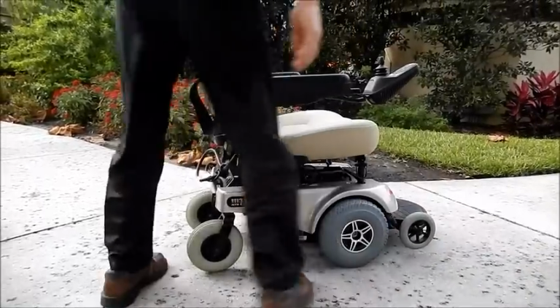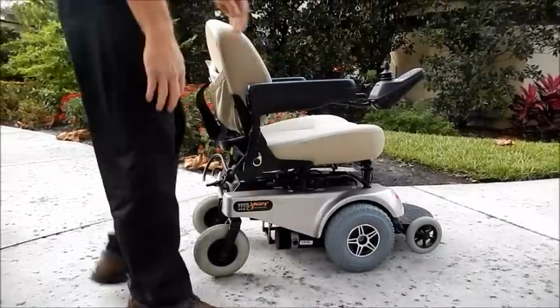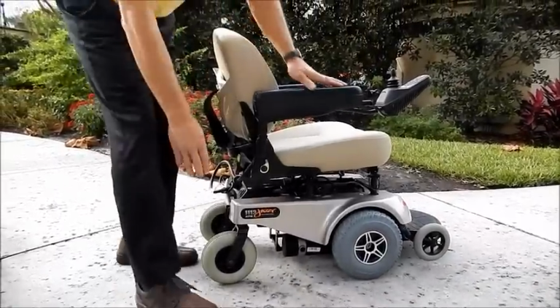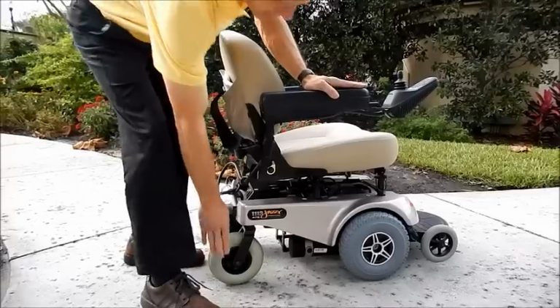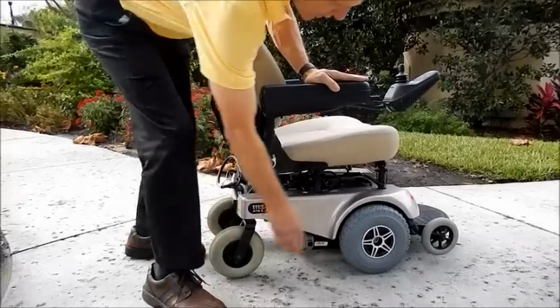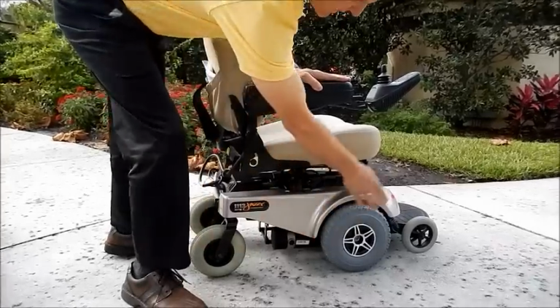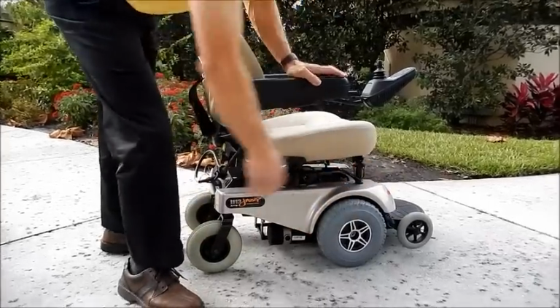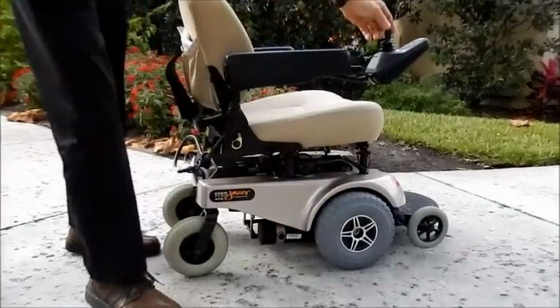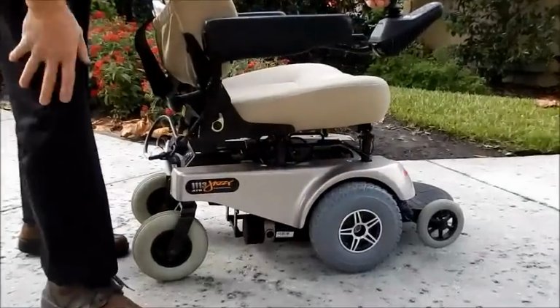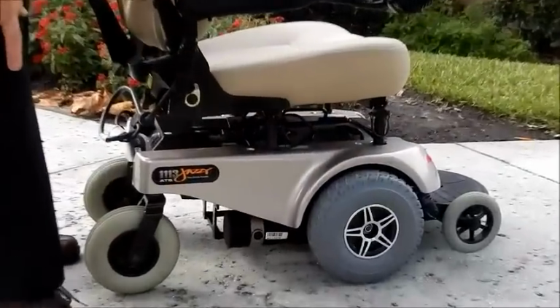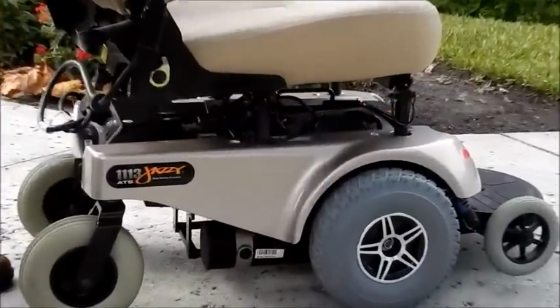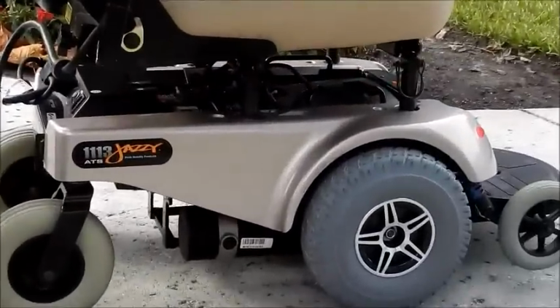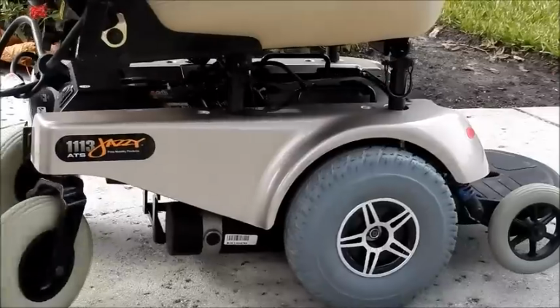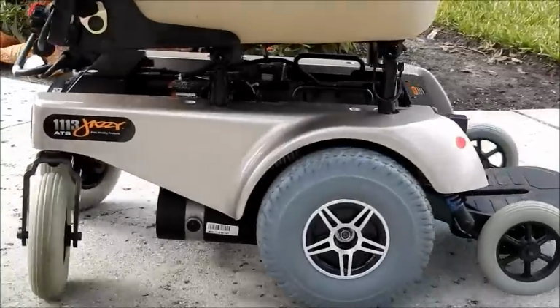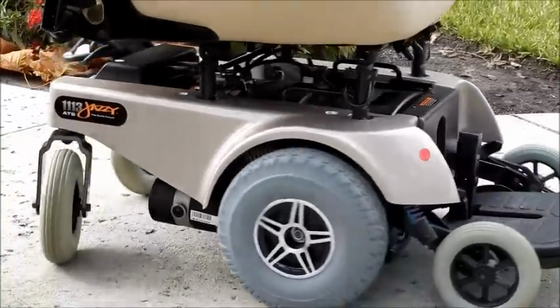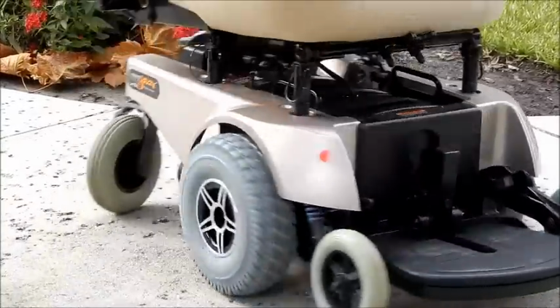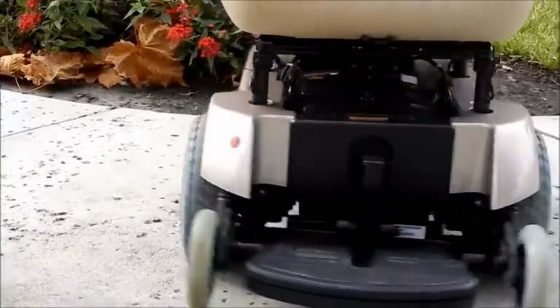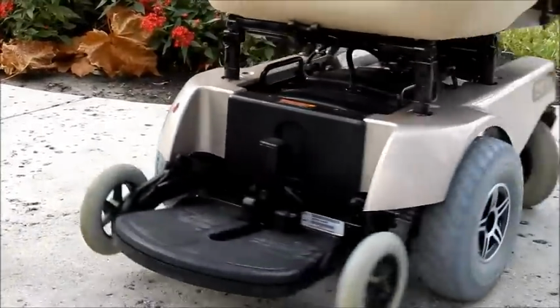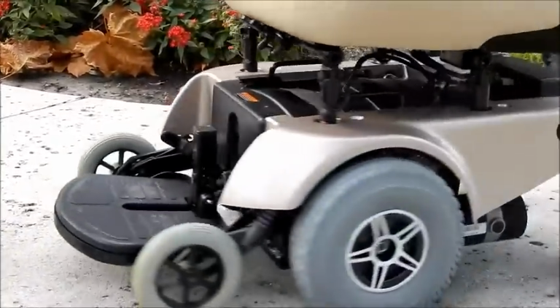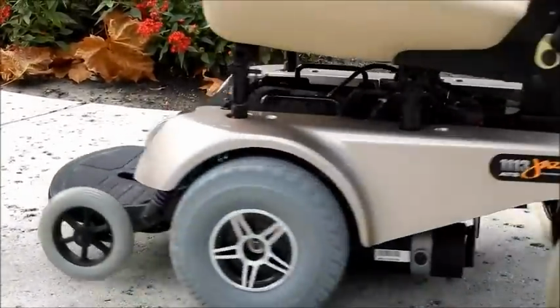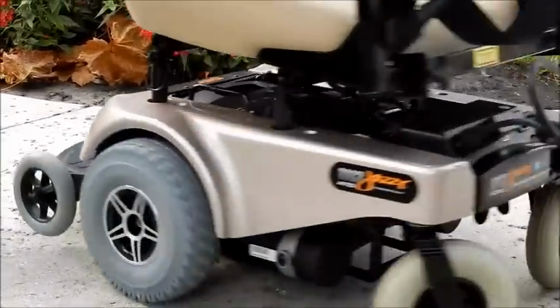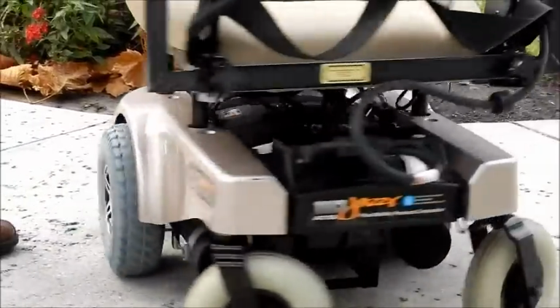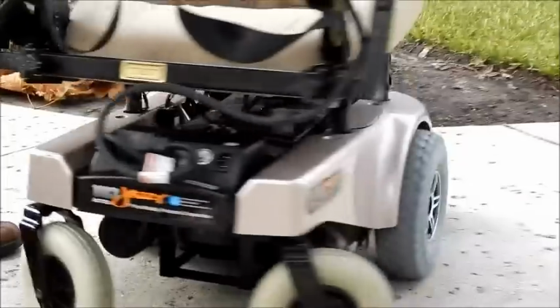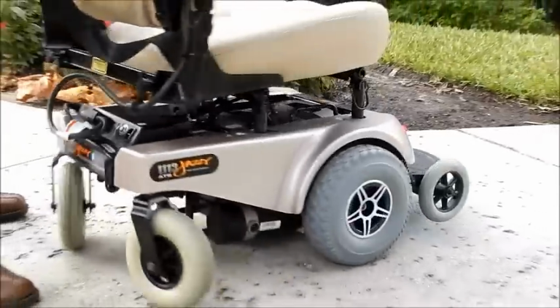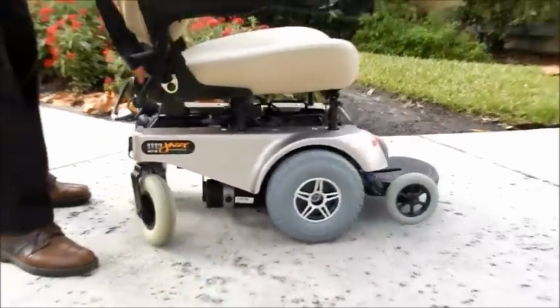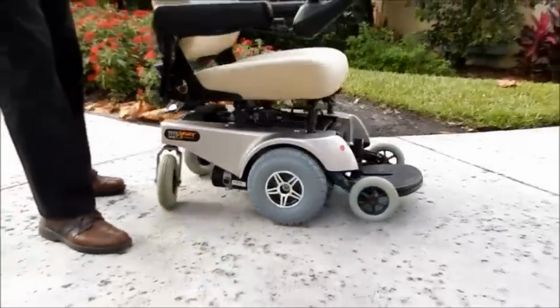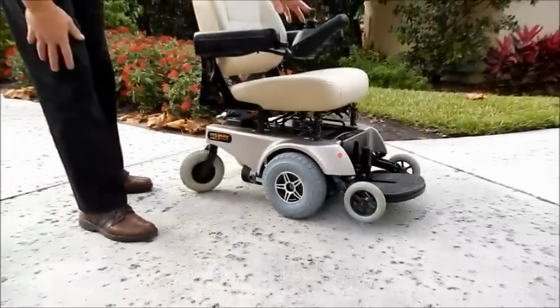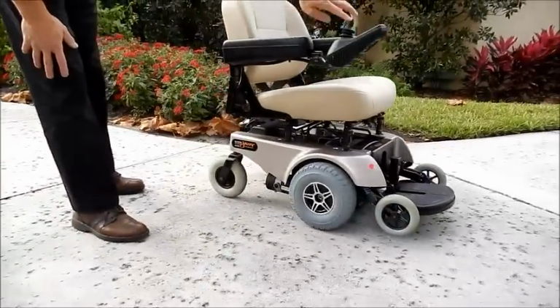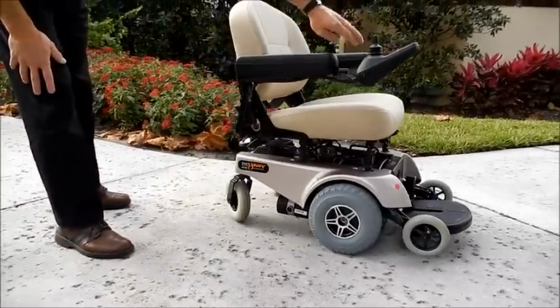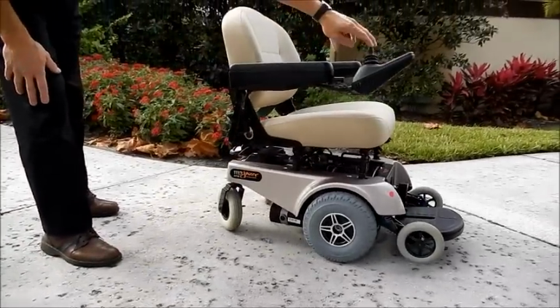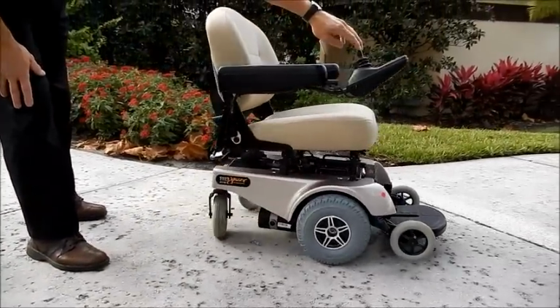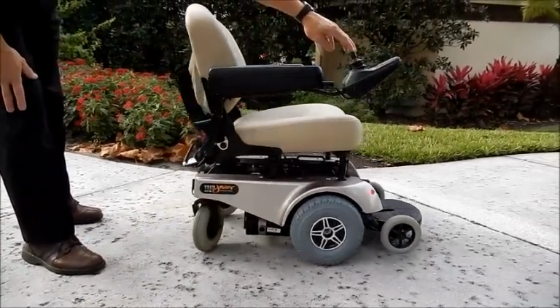This chair has solid tires all the way around. This is one of the most maneuverable chairs available on the market. It has one of the best turning radius. It turns on itself and it's very easy to drive inside the house.